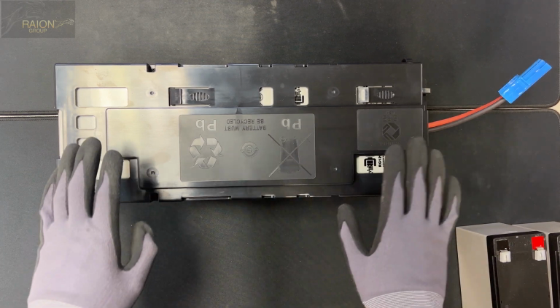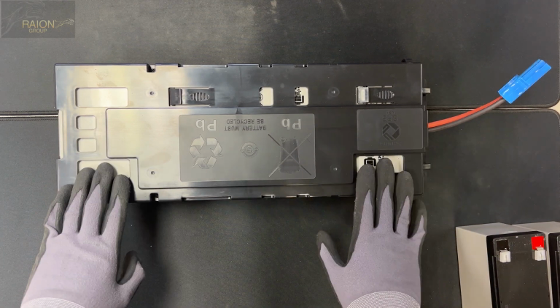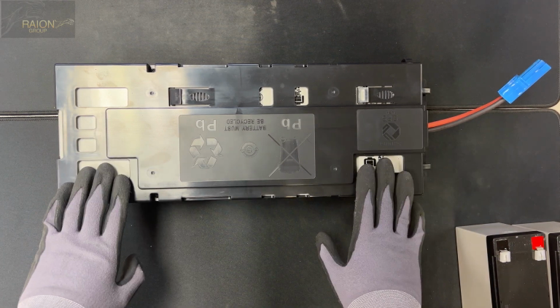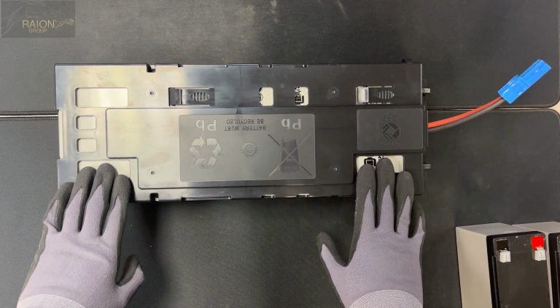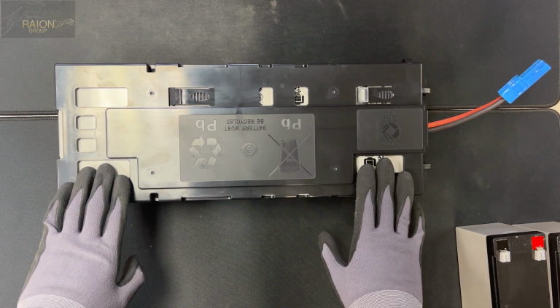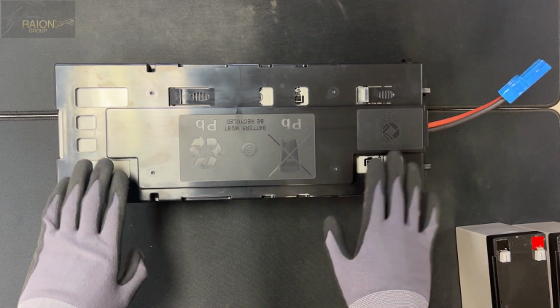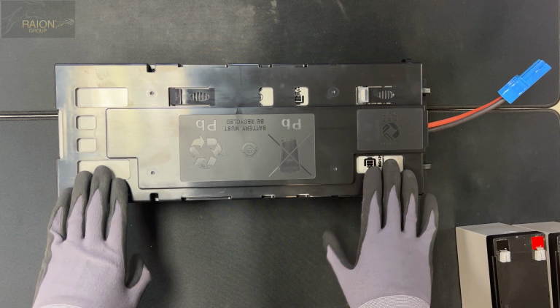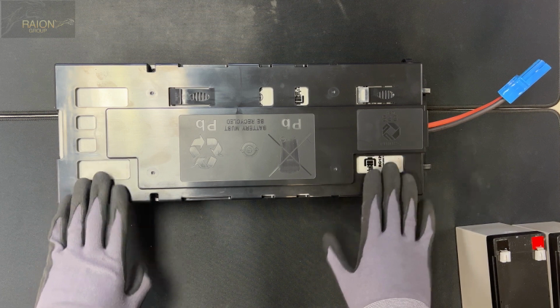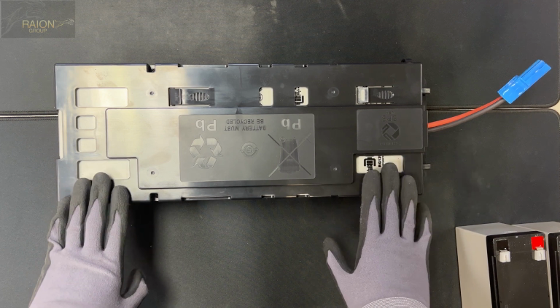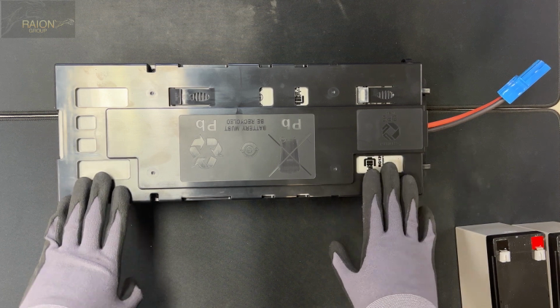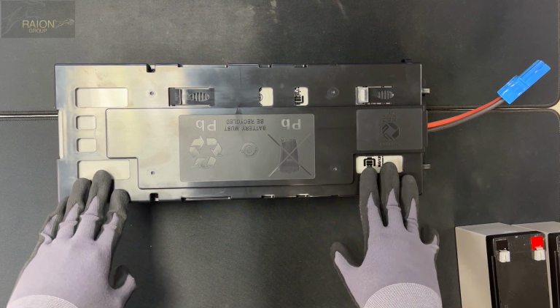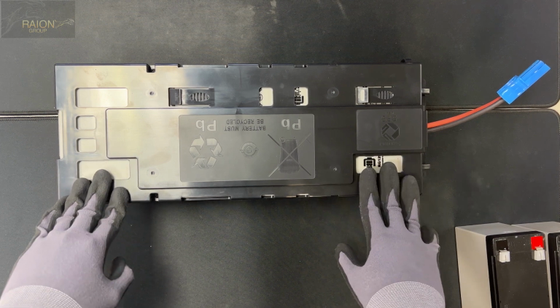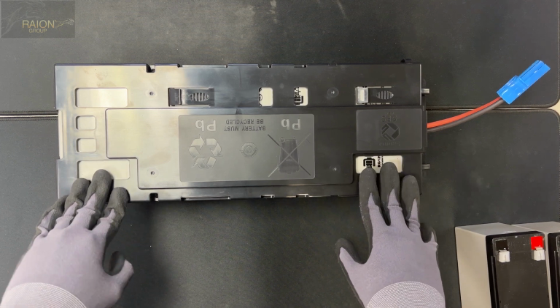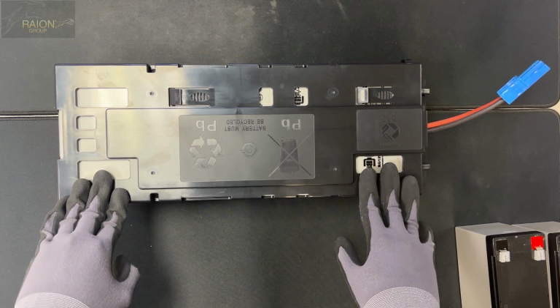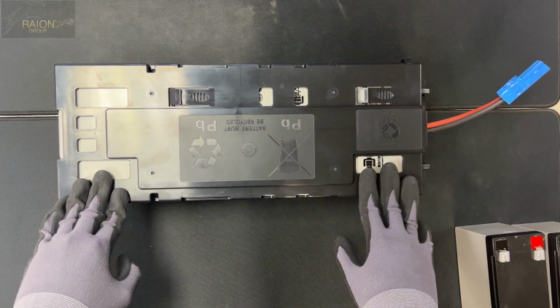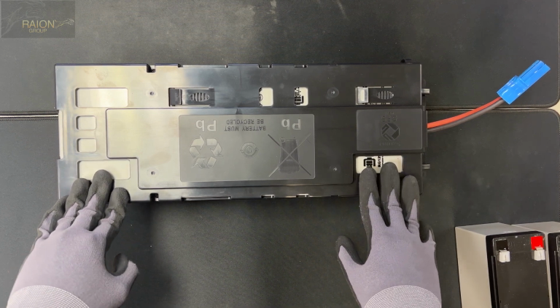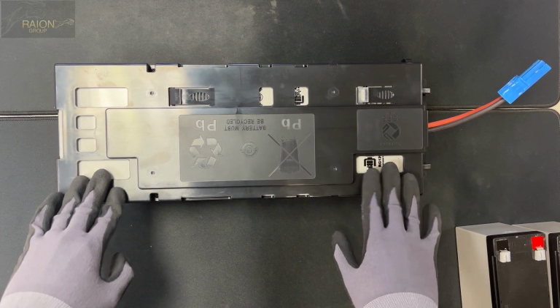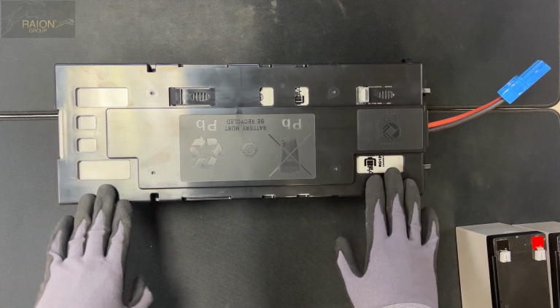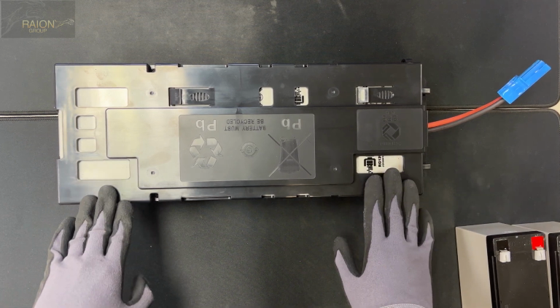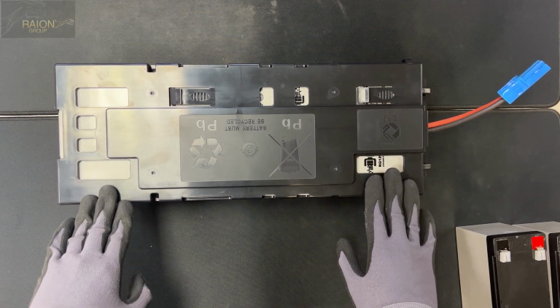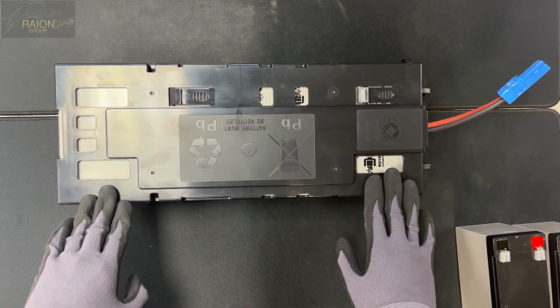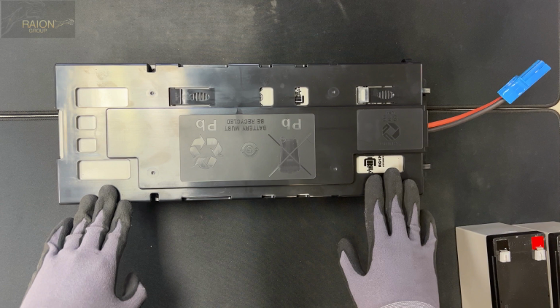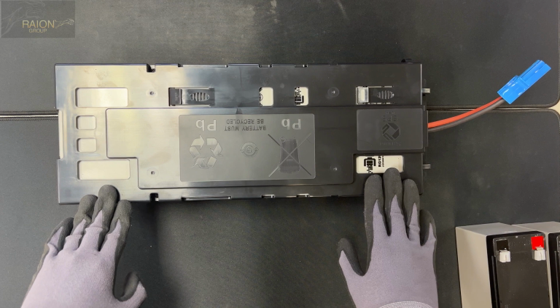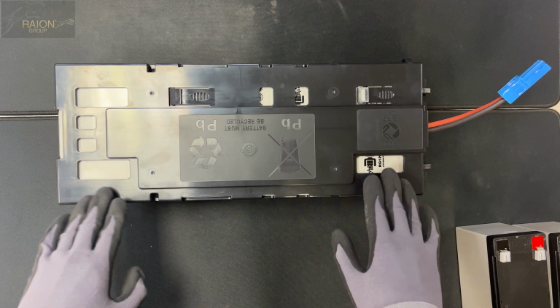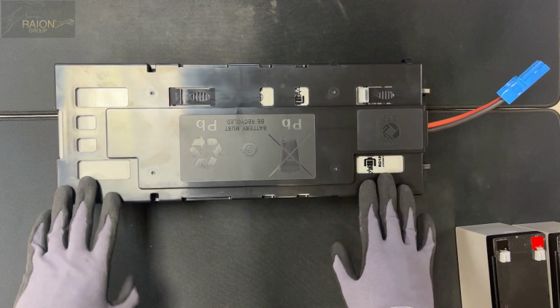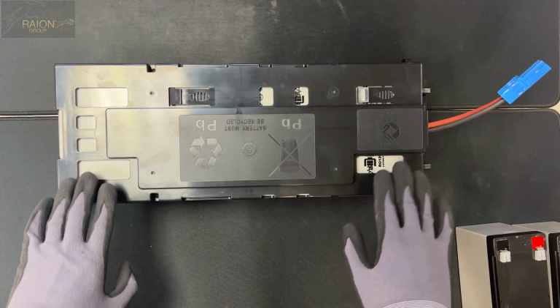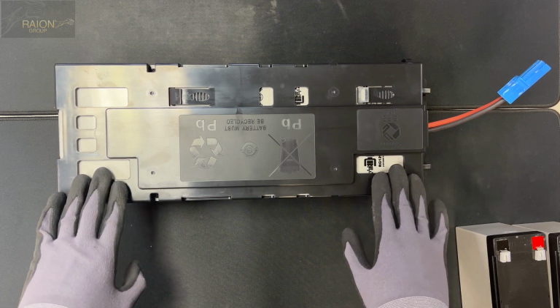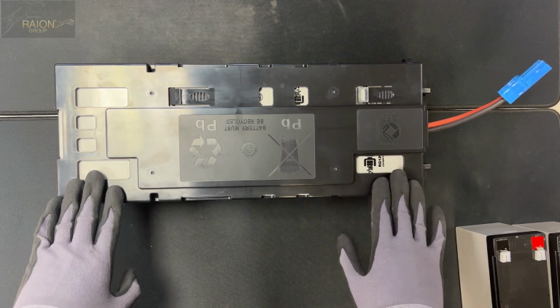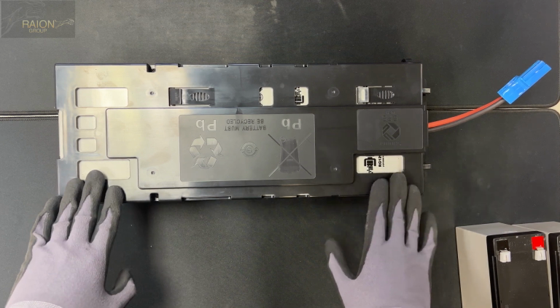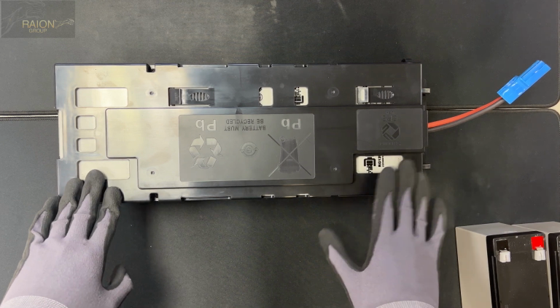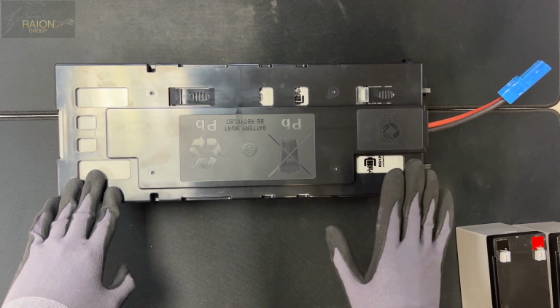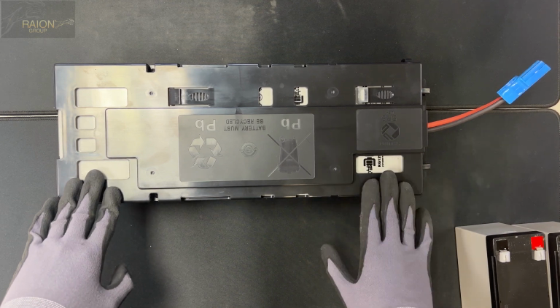This is why we believe that this is the best APC RBC115 and APC RBC116 compatible battery kit that you can buy on the market today.